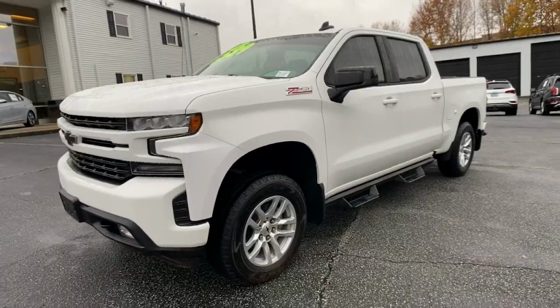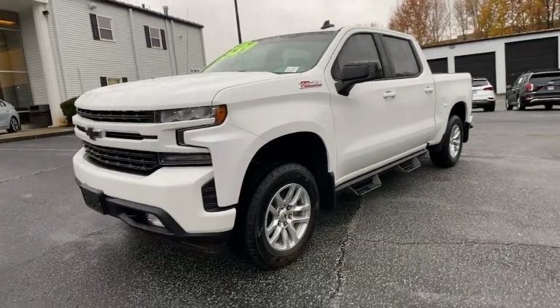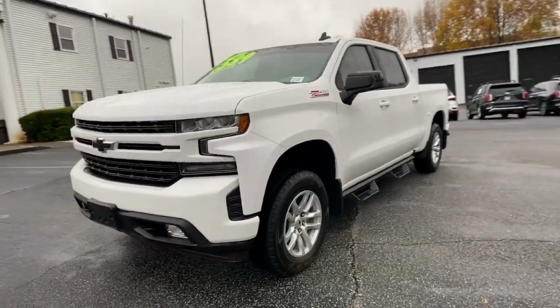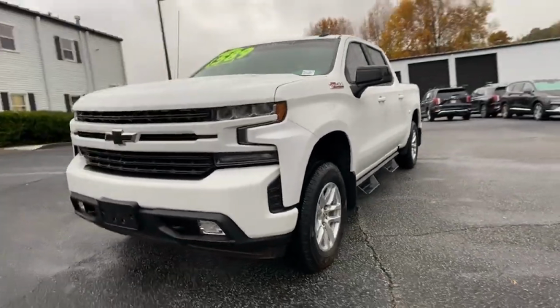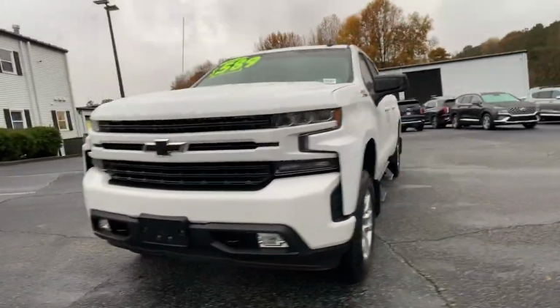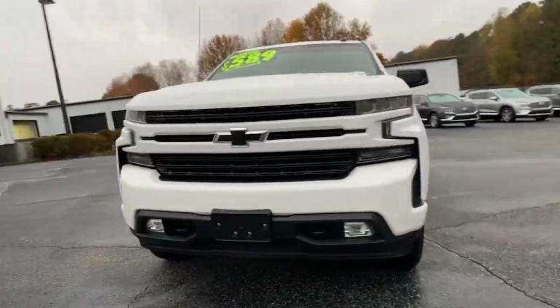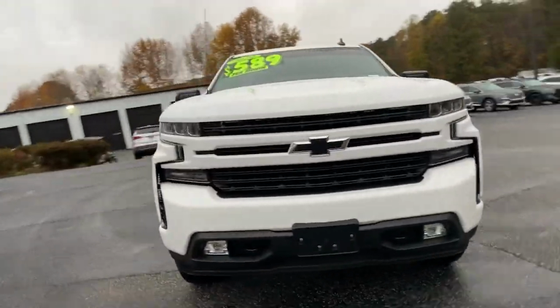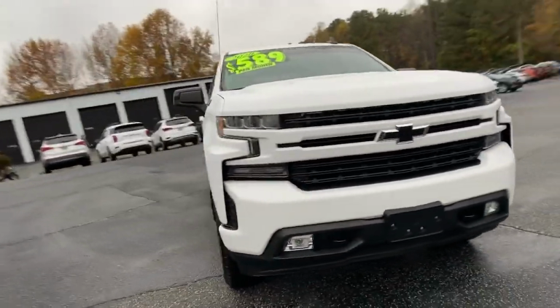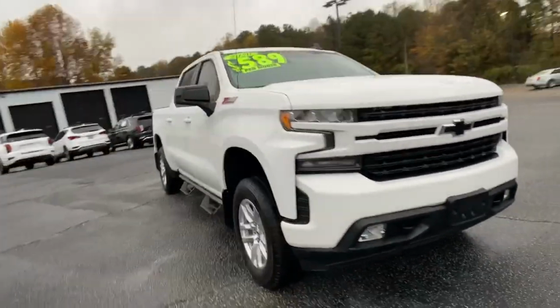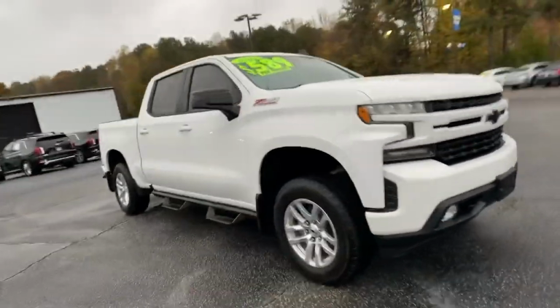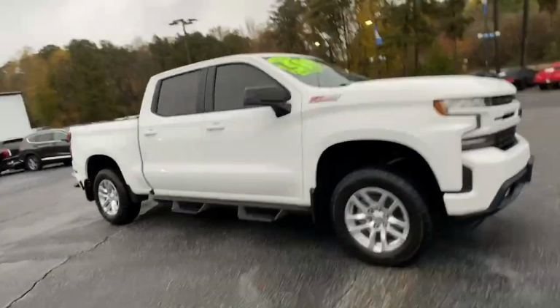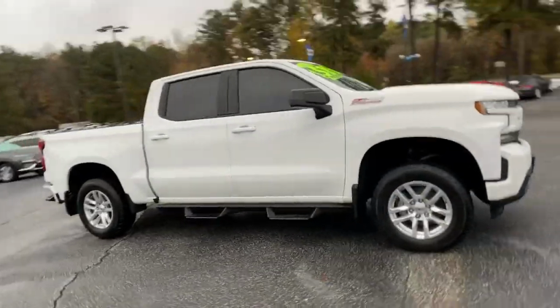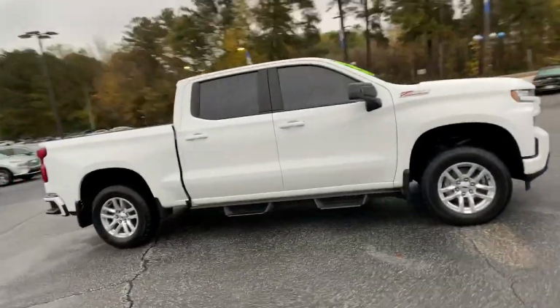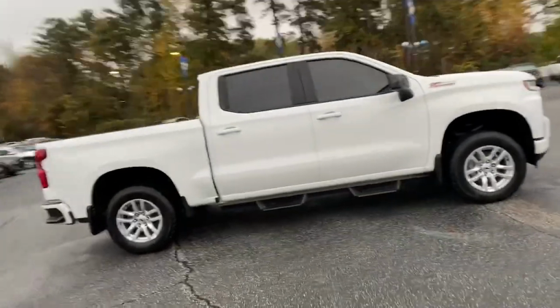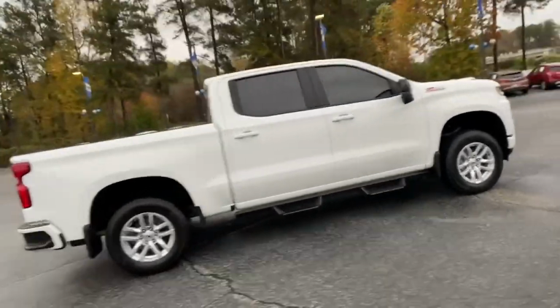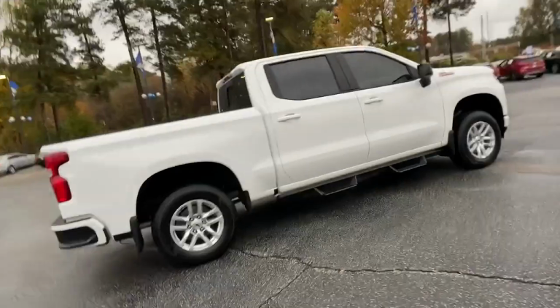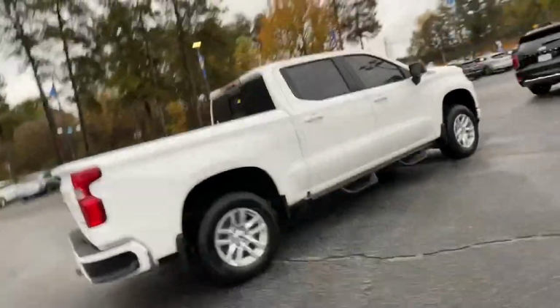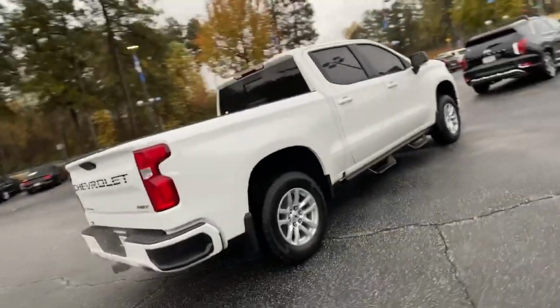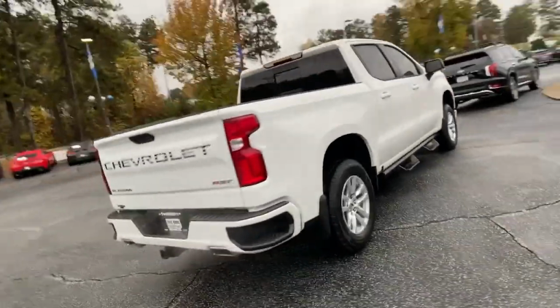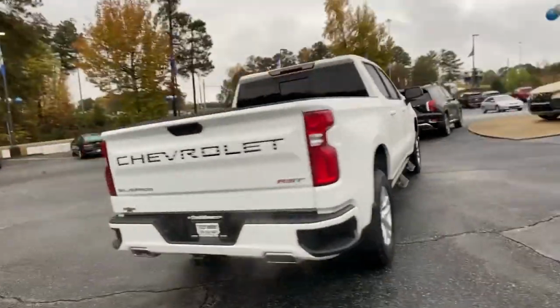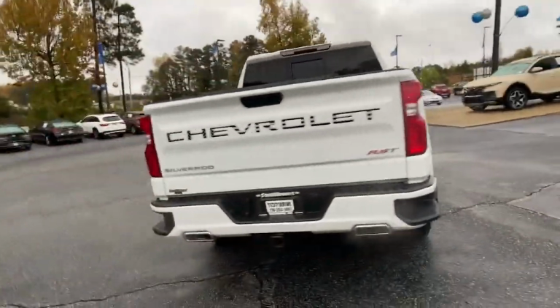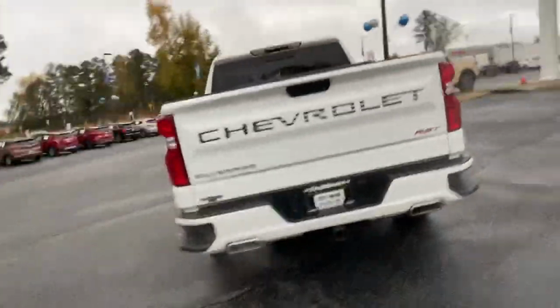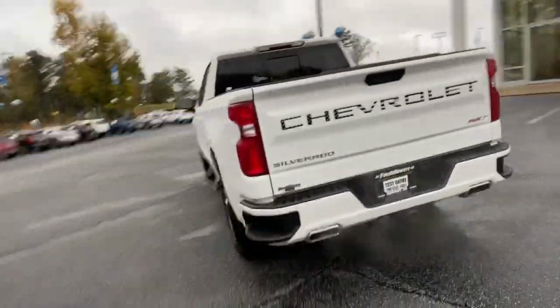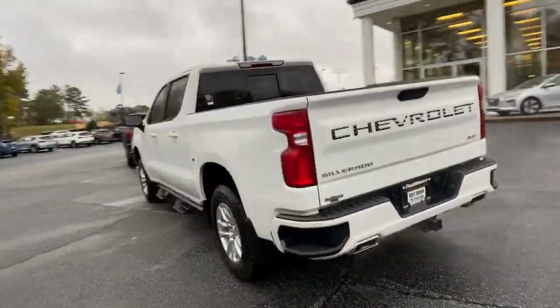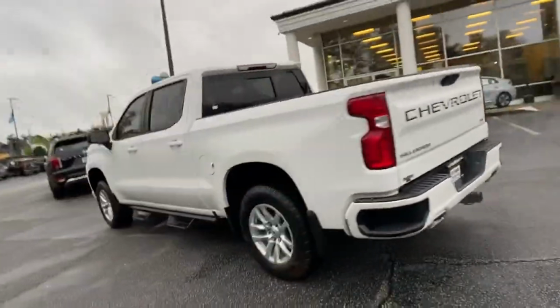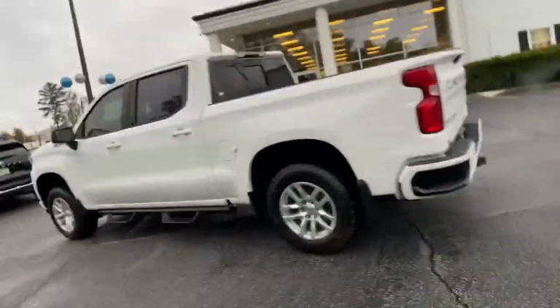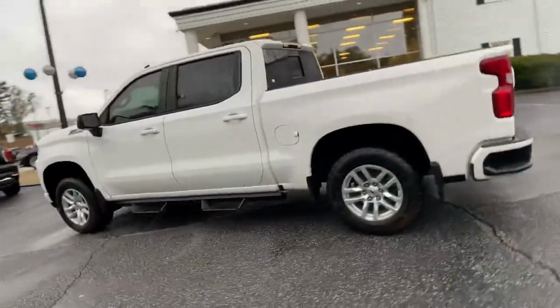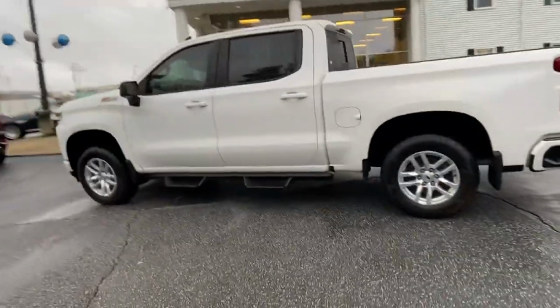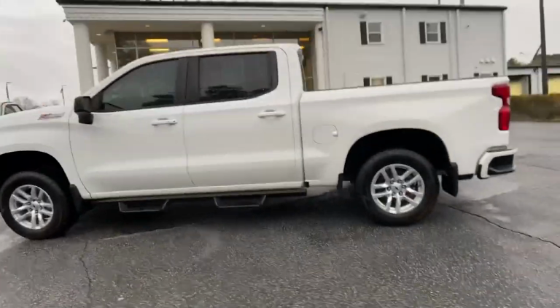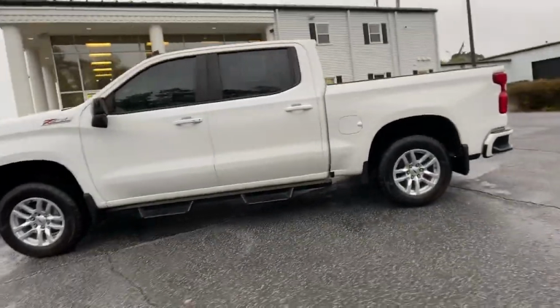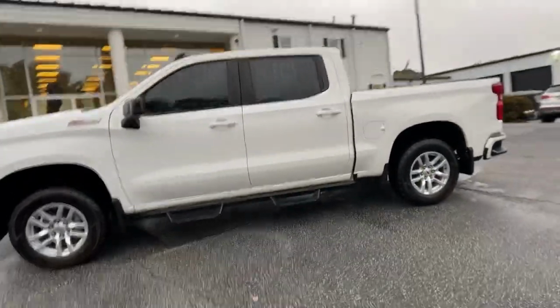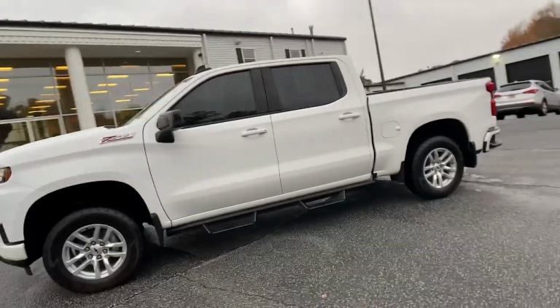Your next car could be the 2020 Chevrolet Silverado 1500. This vehicle is an outstanding buy with fewer than 15,000 miles on the odometer.